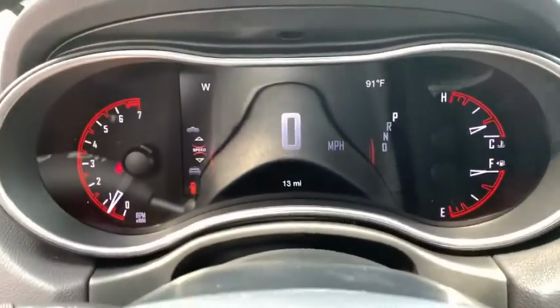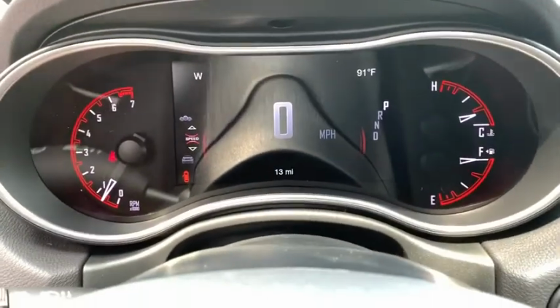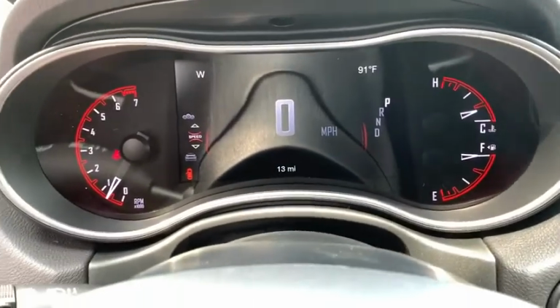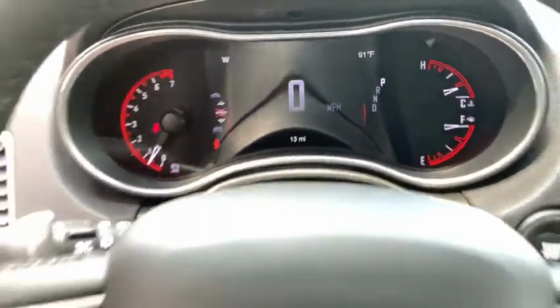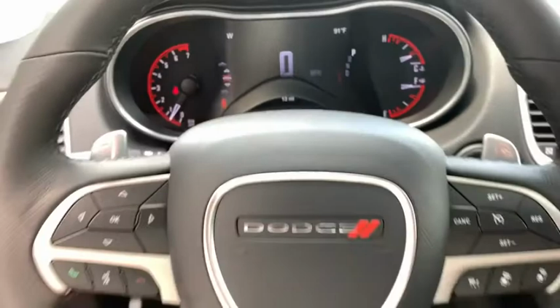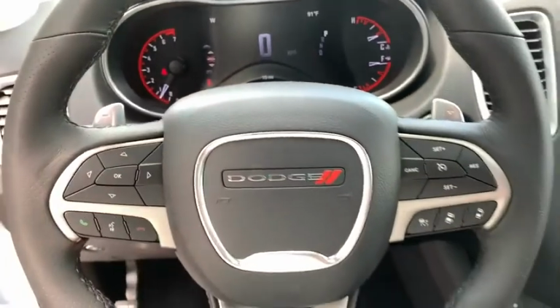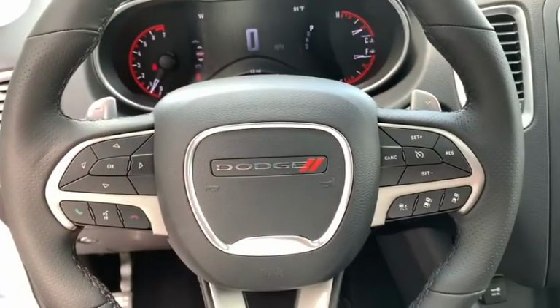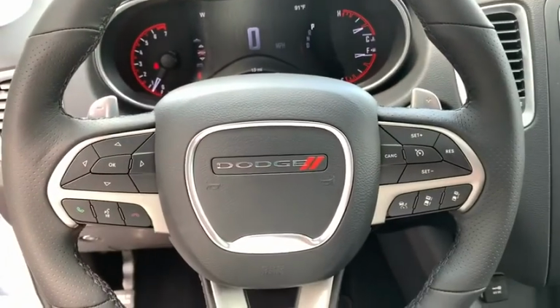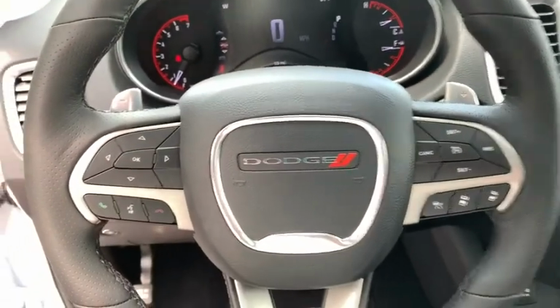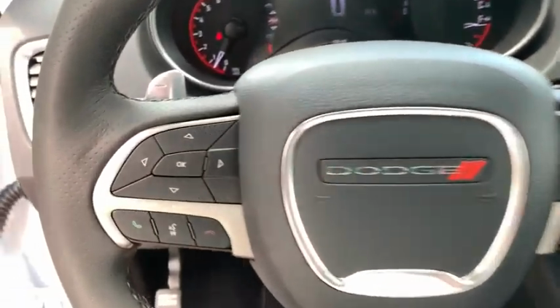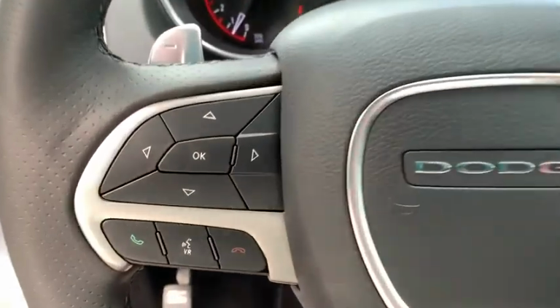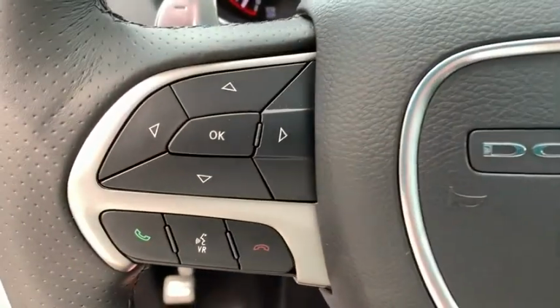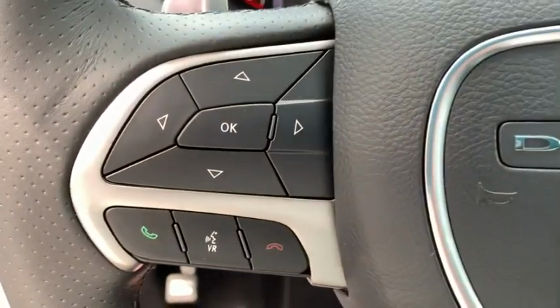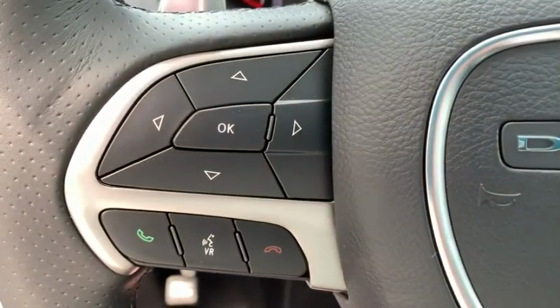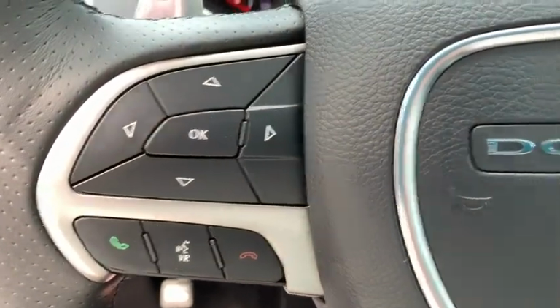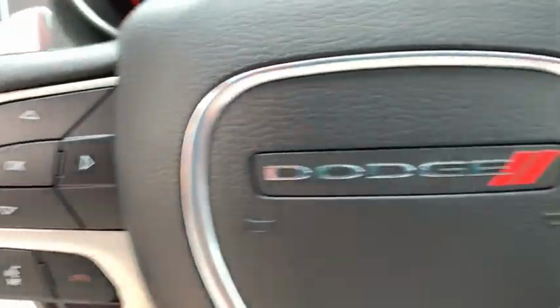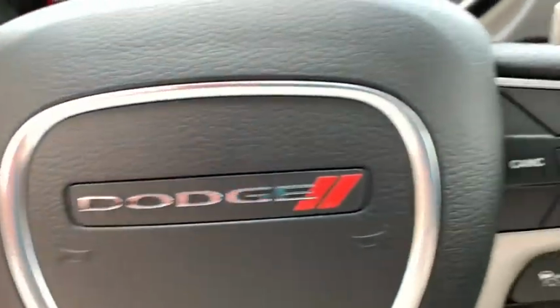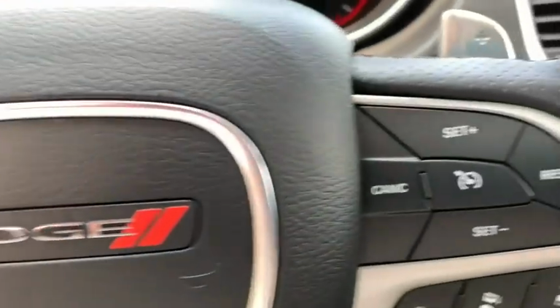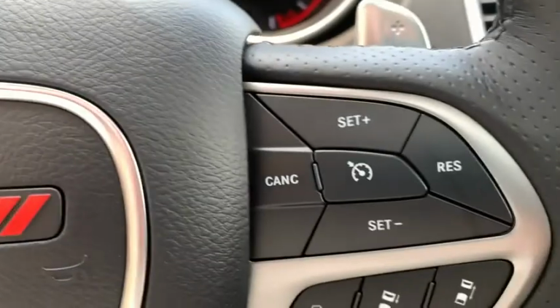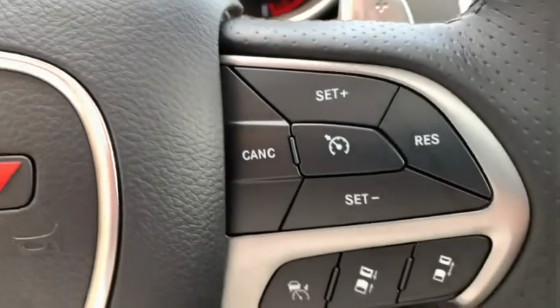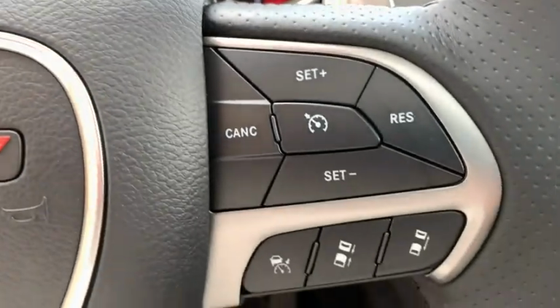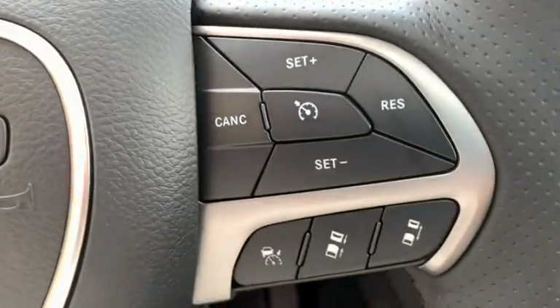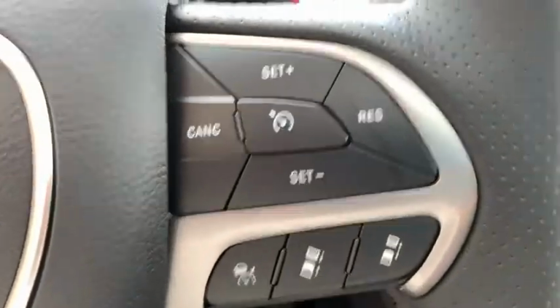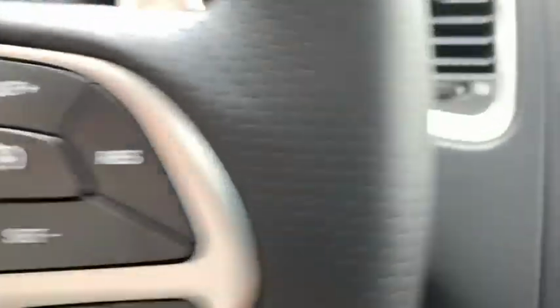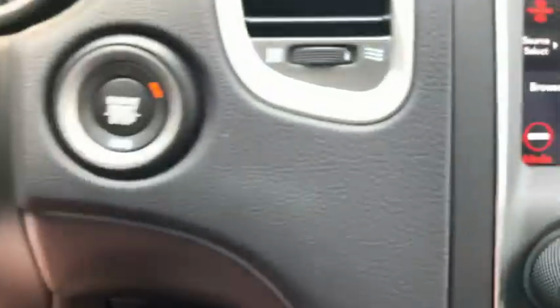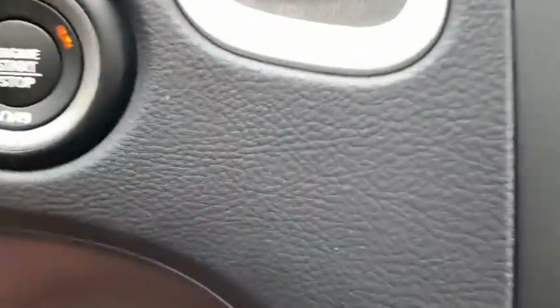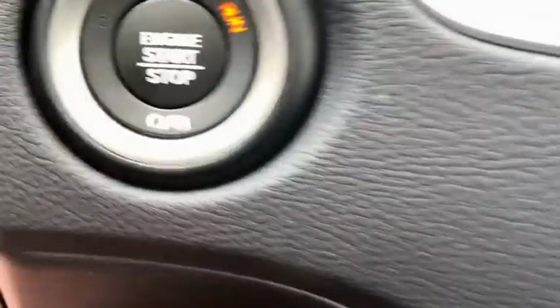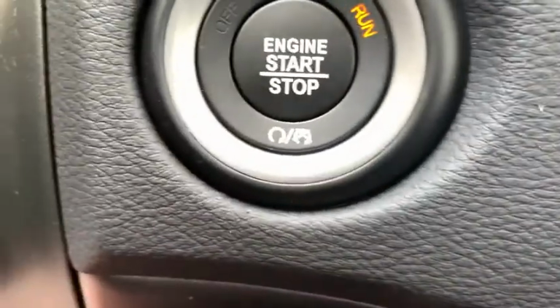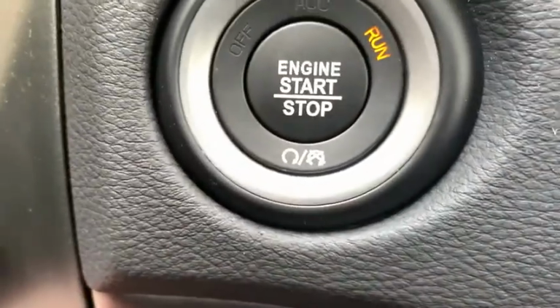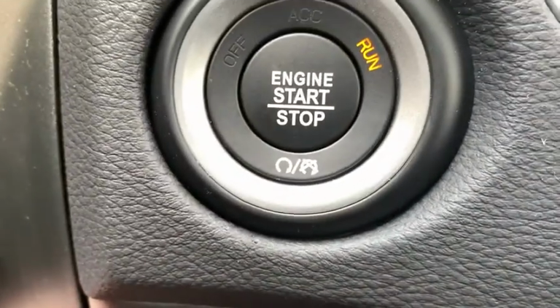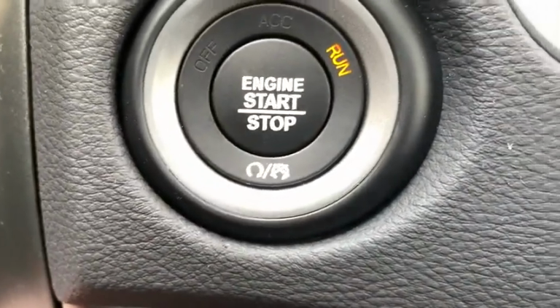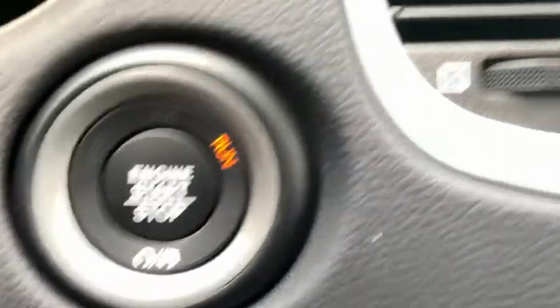Universal garage door opener, electronic stability control, fog lights, heated front seats, heated steering wheel, compass, trip computer, power windows, rear window defroster, security system.